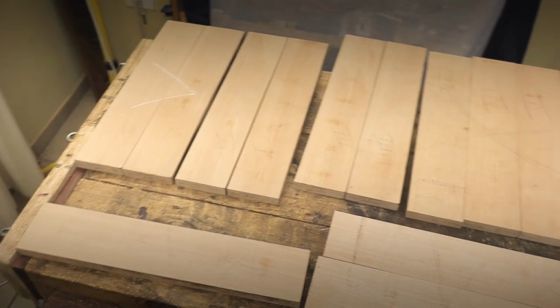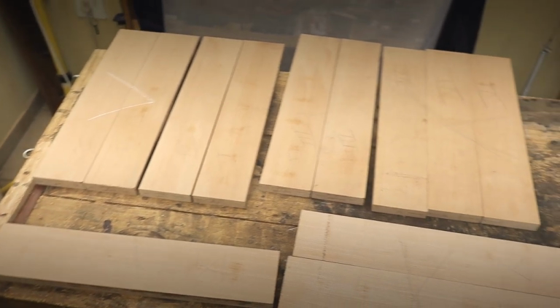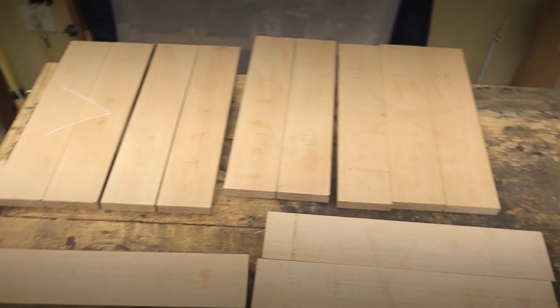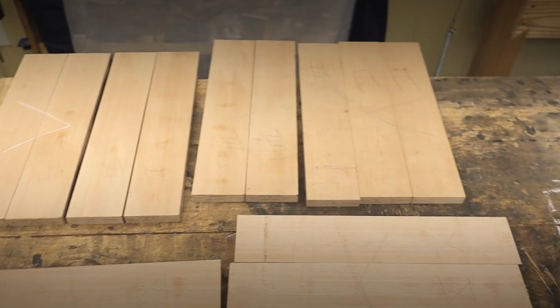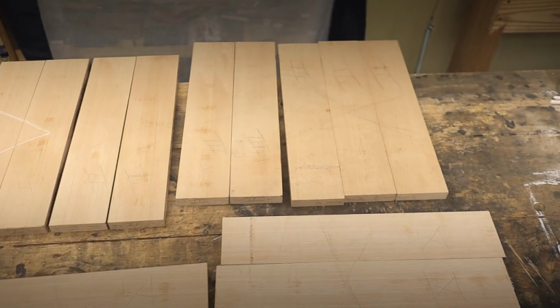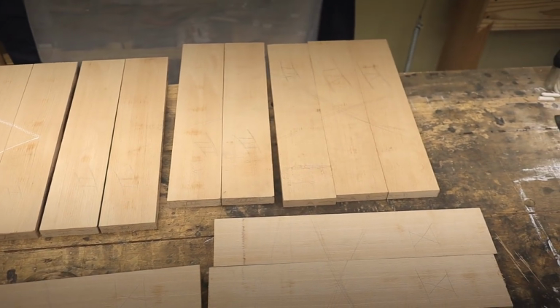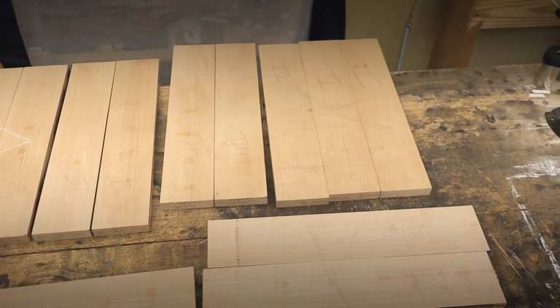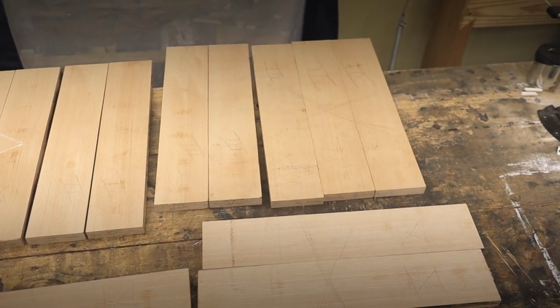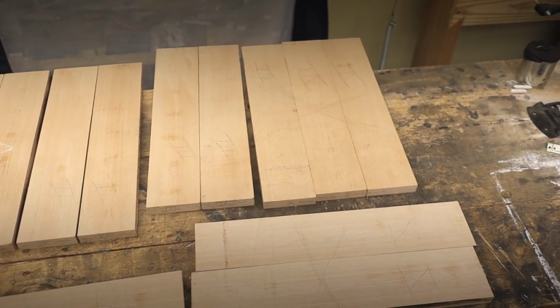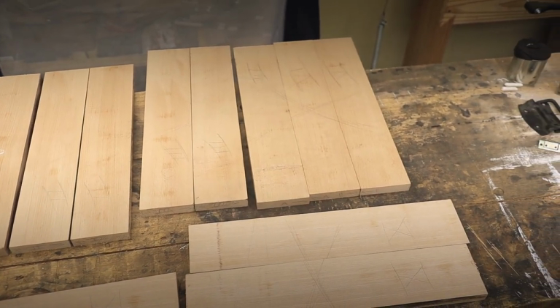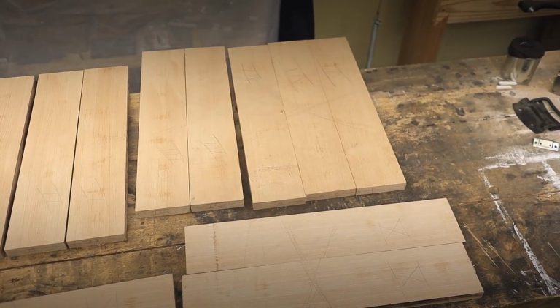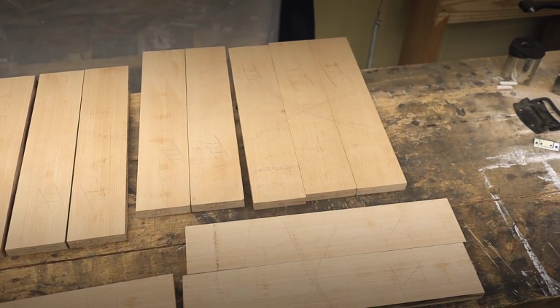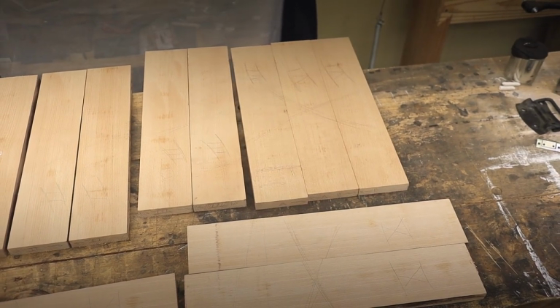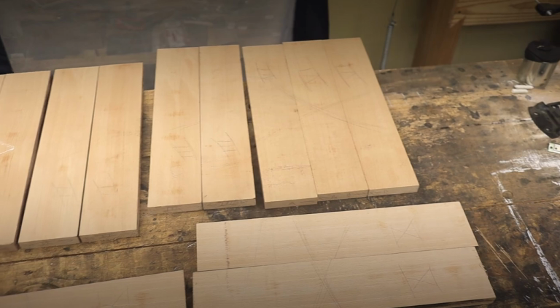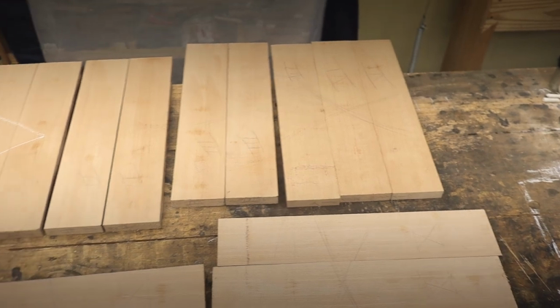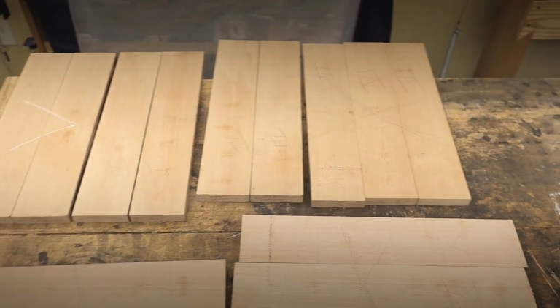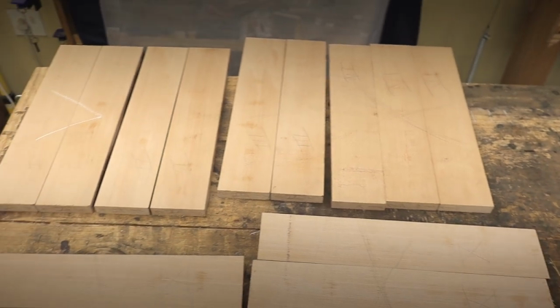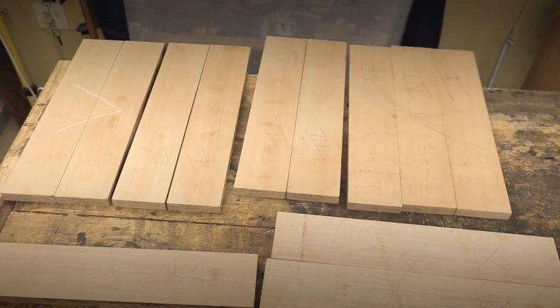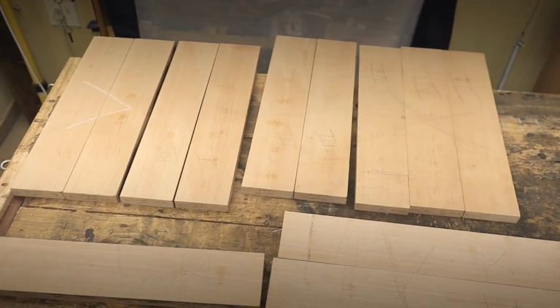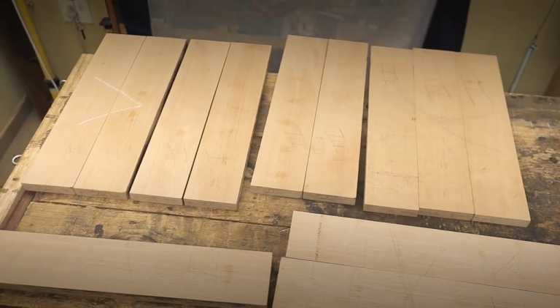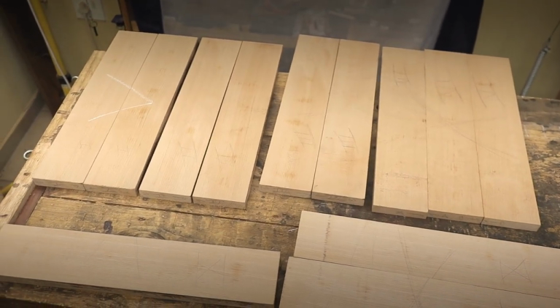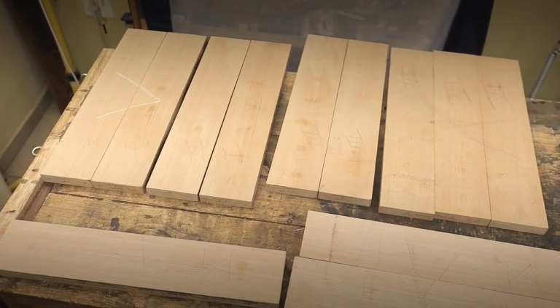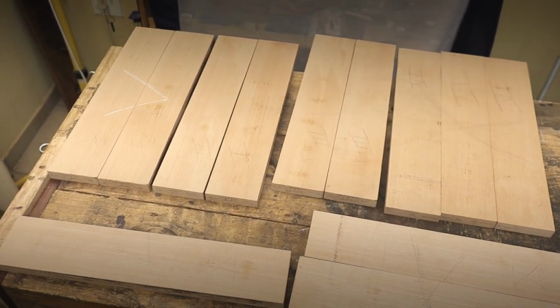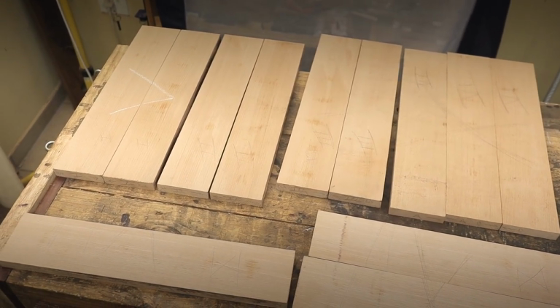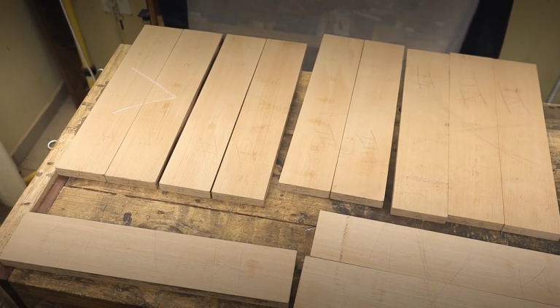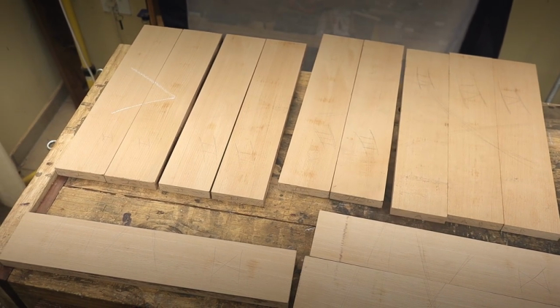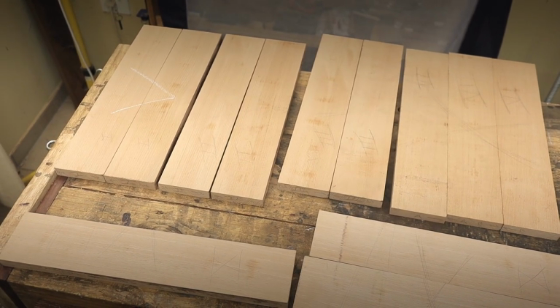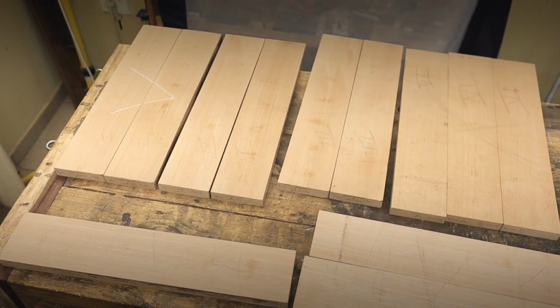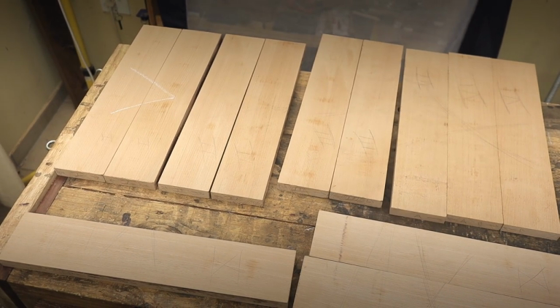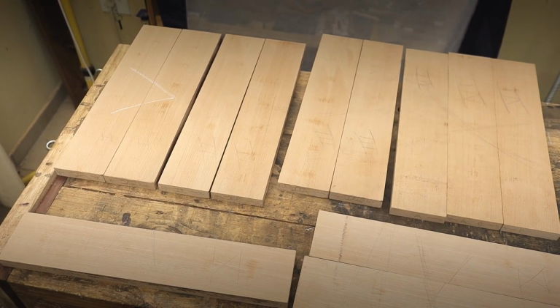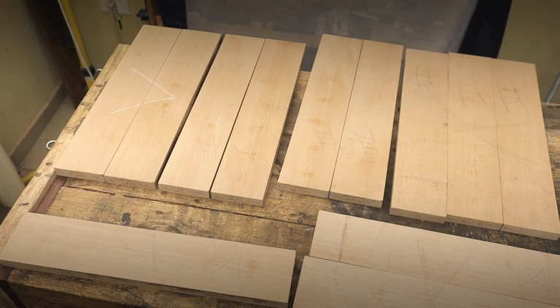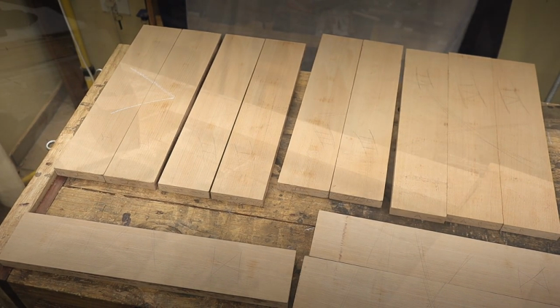Welcome everybody. I recently got a commission to make a portable carry chest with some drawers inside. The wood I'm going to use is European beech wood.